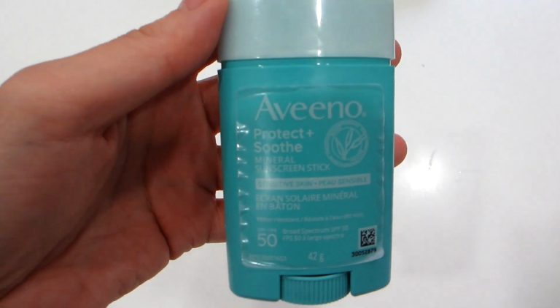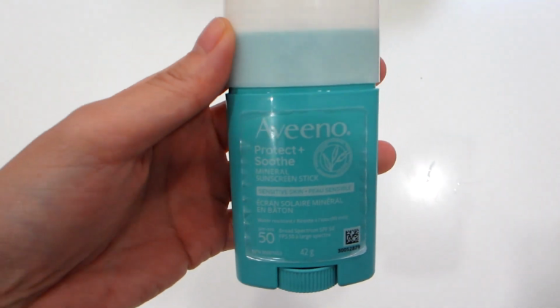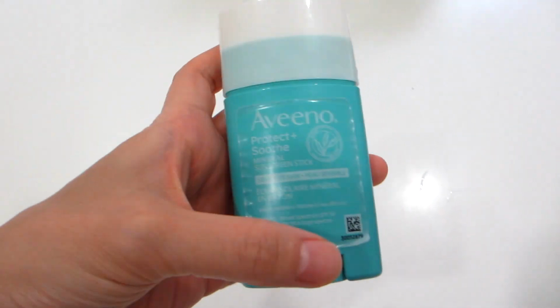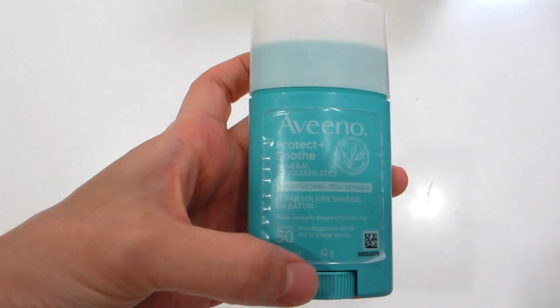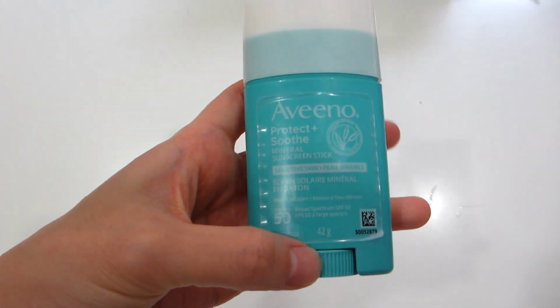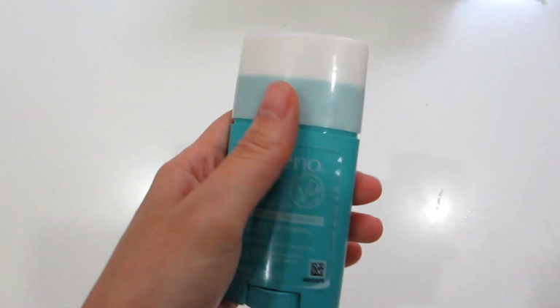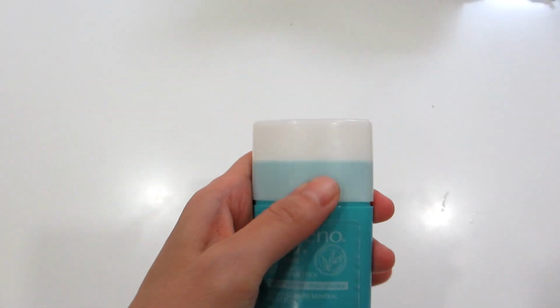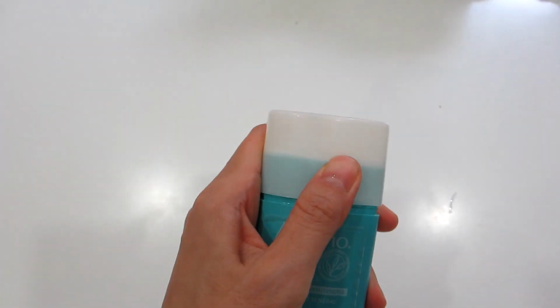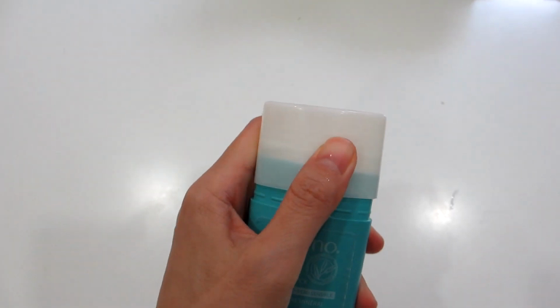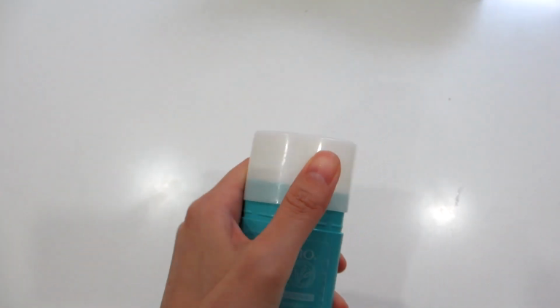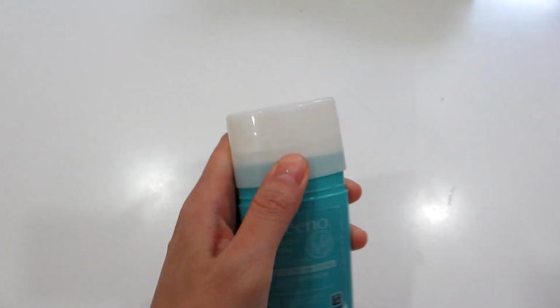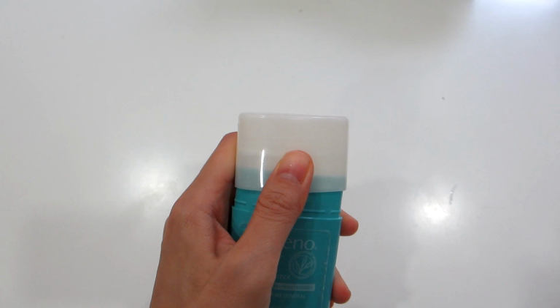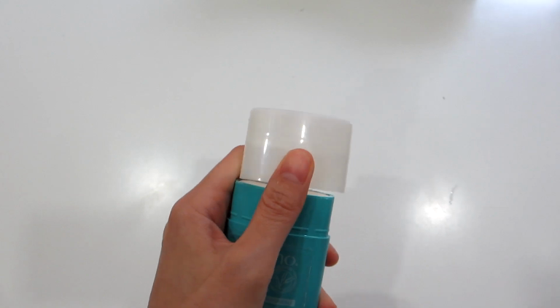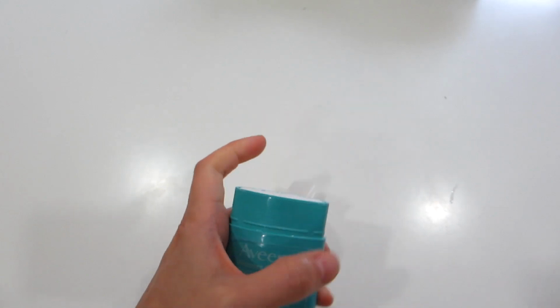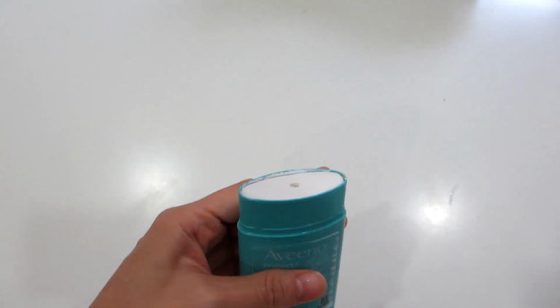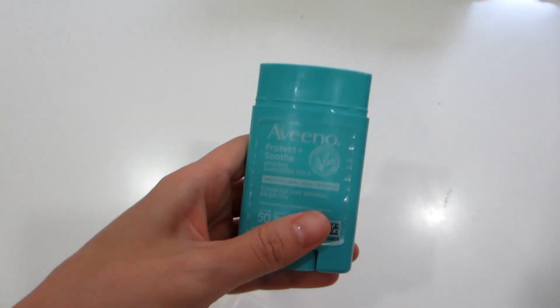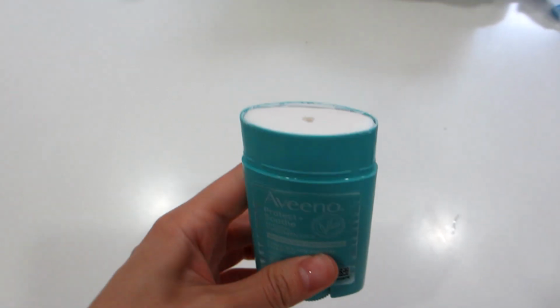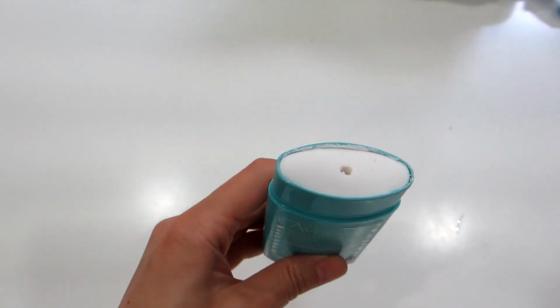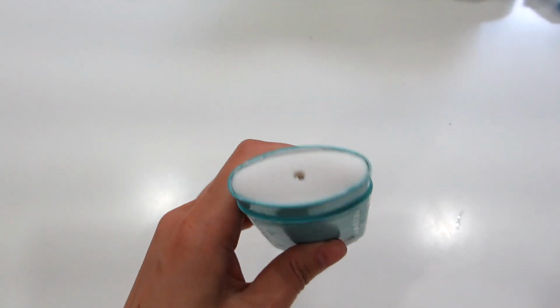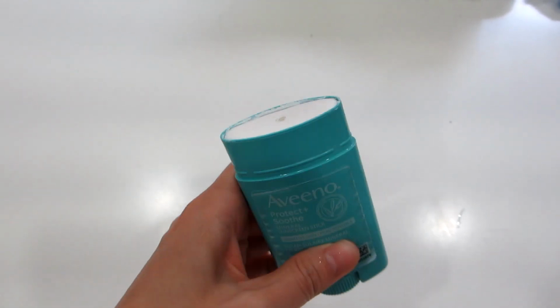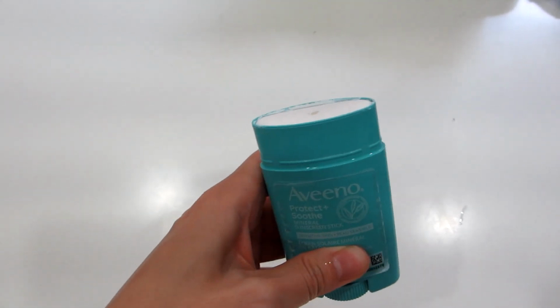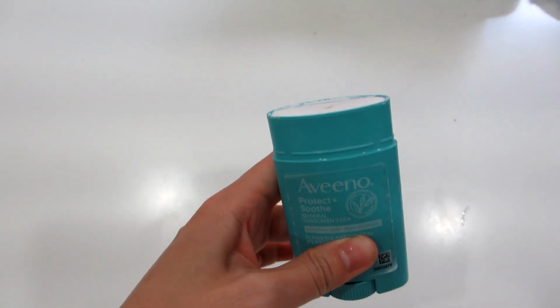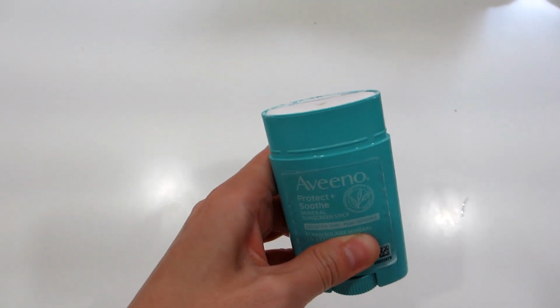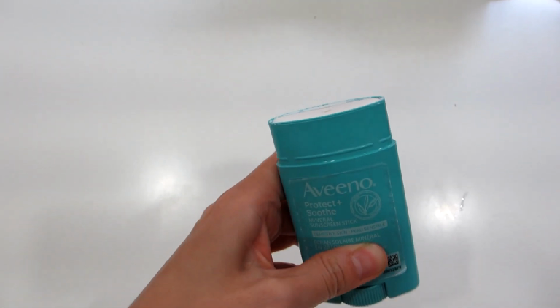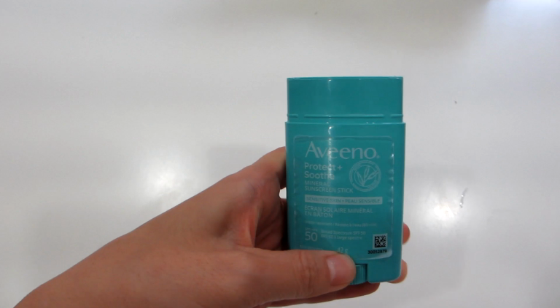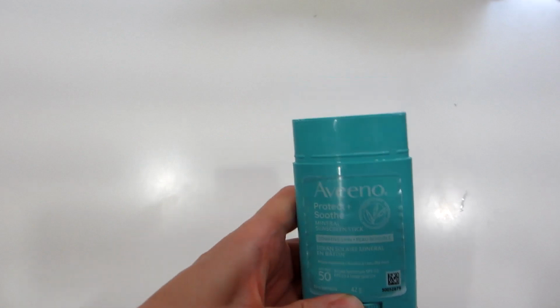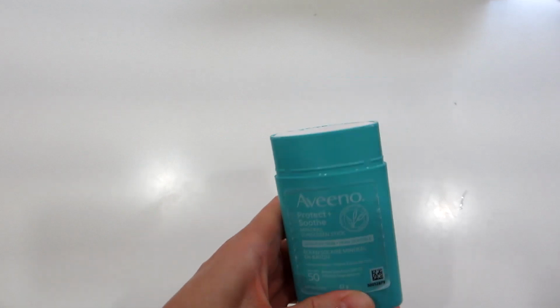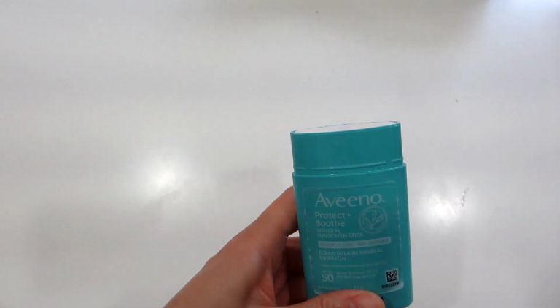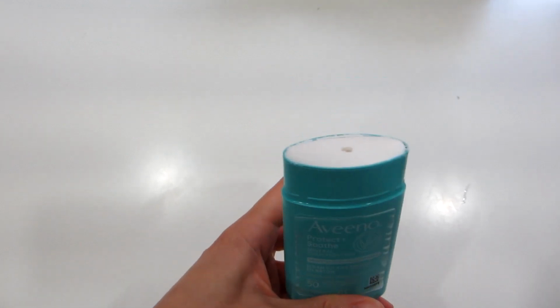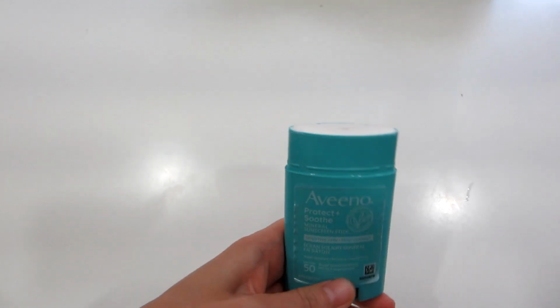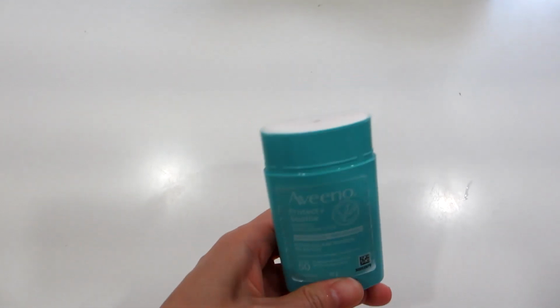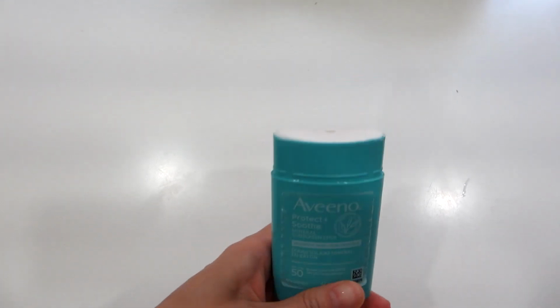At 1.5 ounces, this Aveeno sunblock stick could be used at home as well as packed in a bag for traveling. It is a mineral-based zinc oxide sunblock that offers SPF 50 level sun protection against UVA and UVB rays.